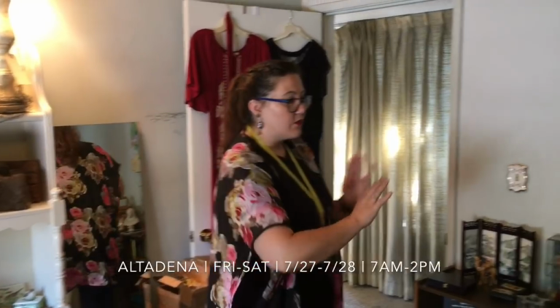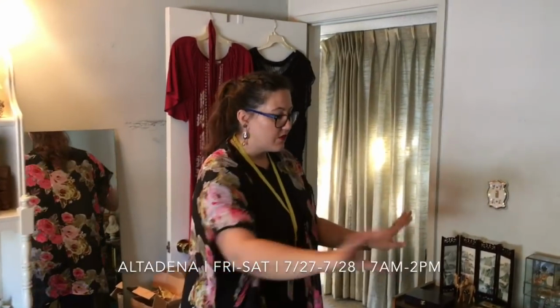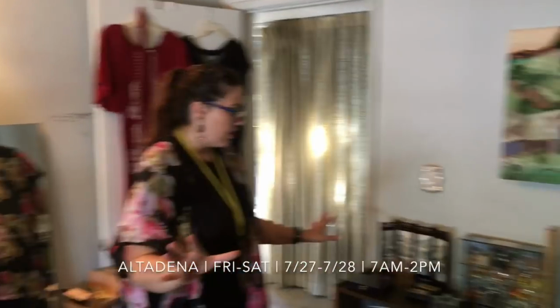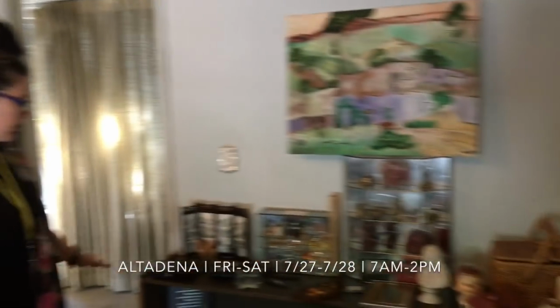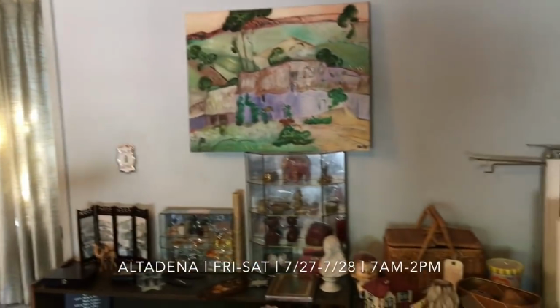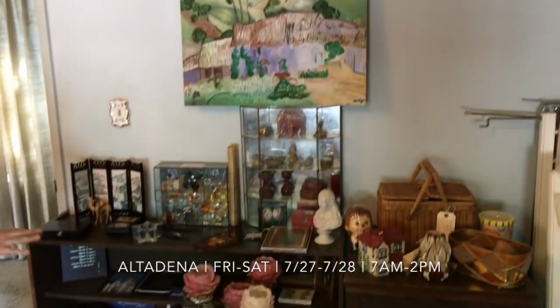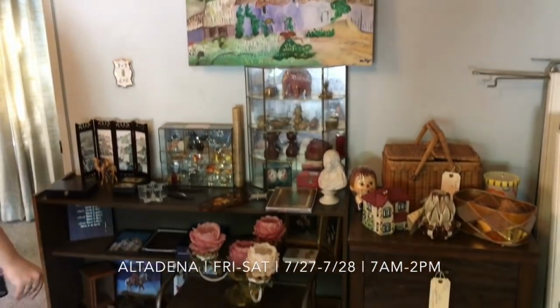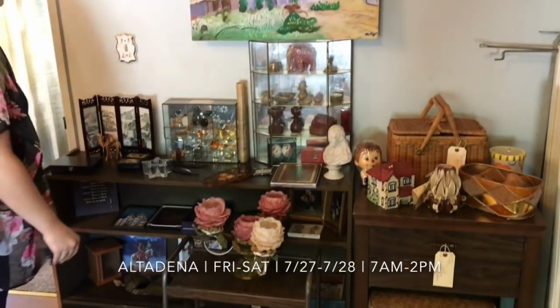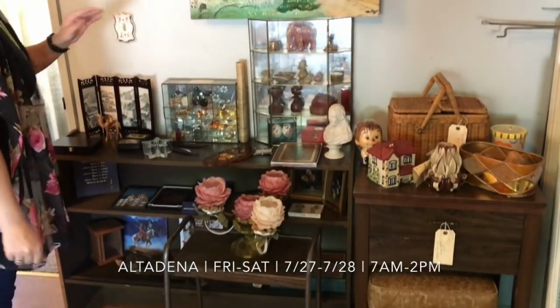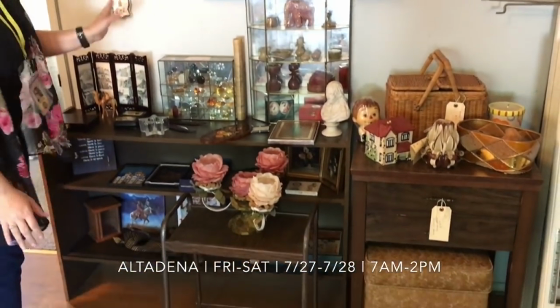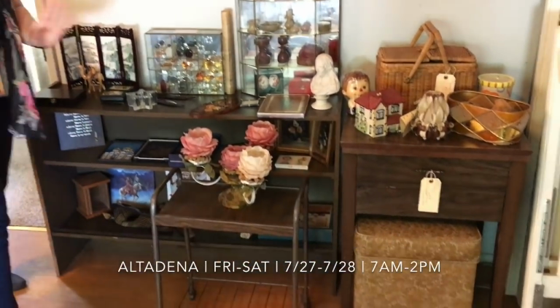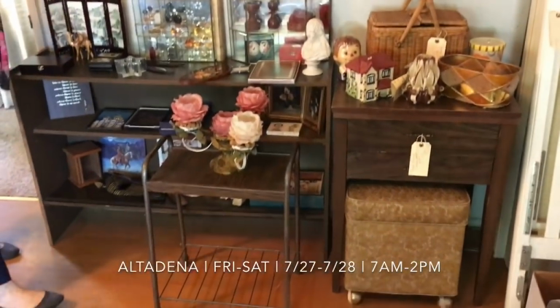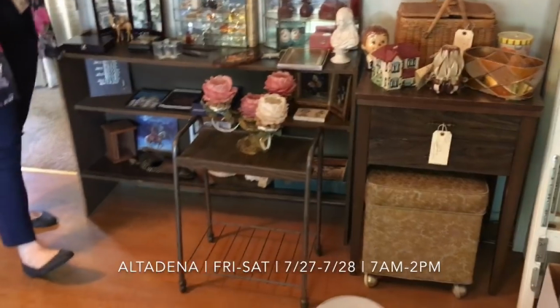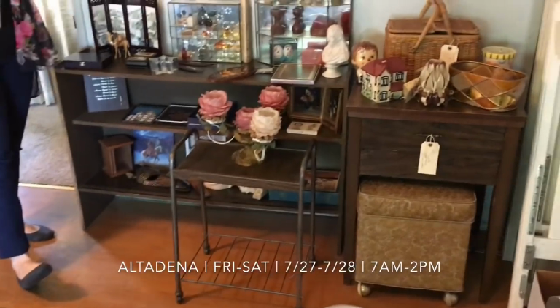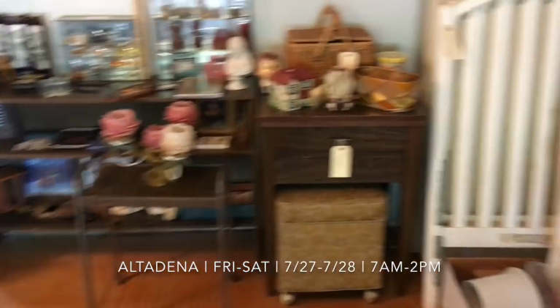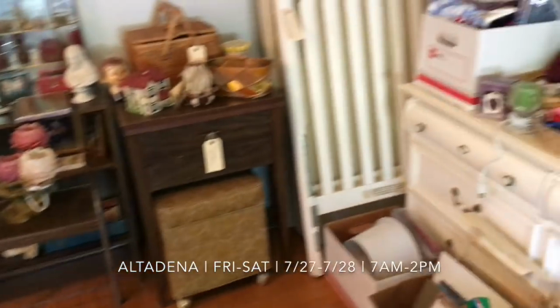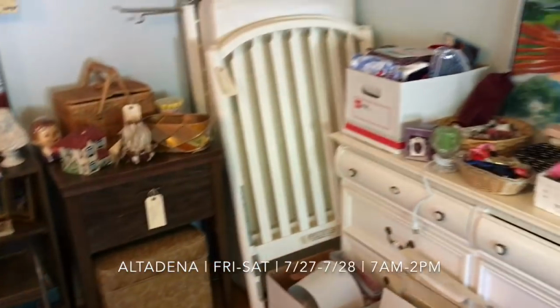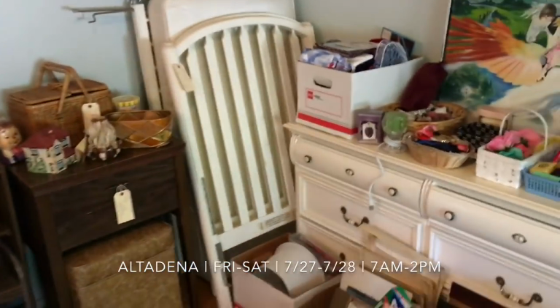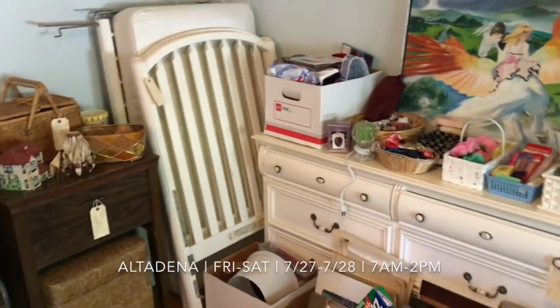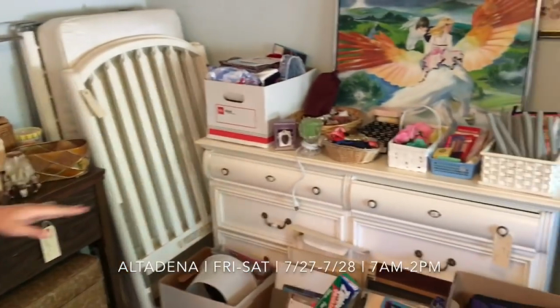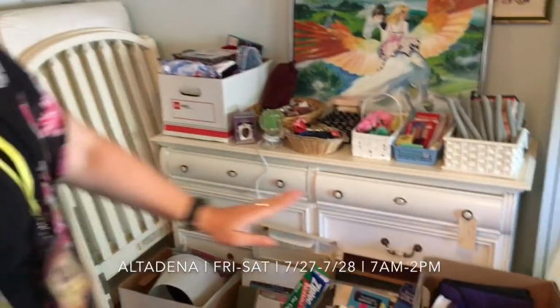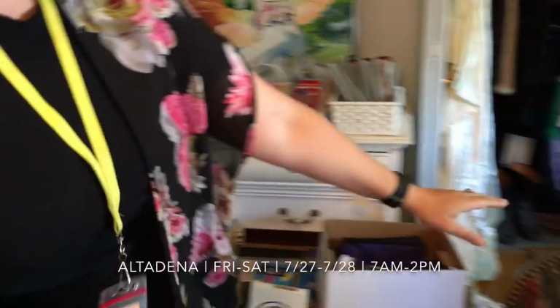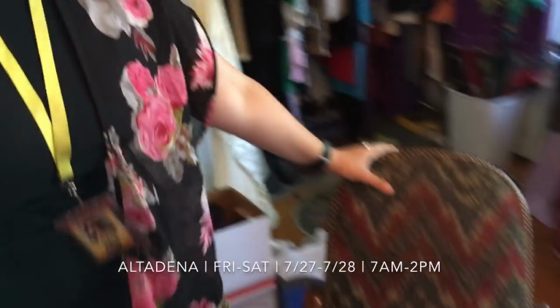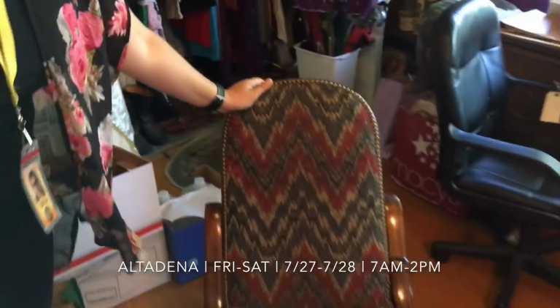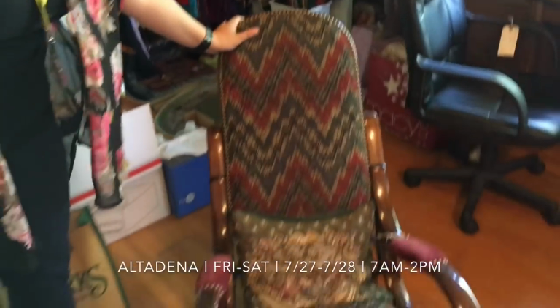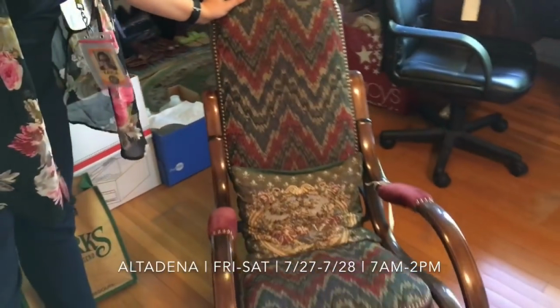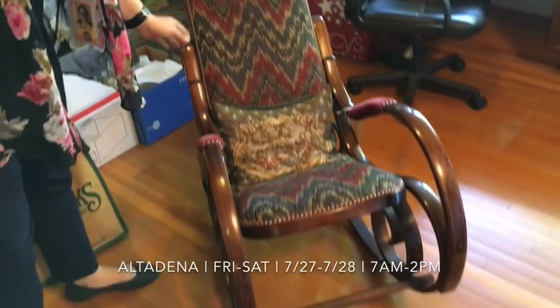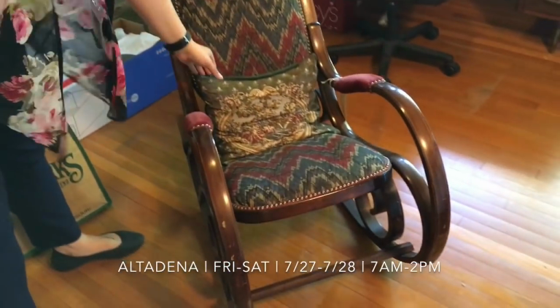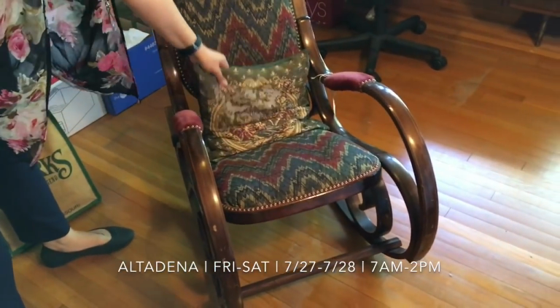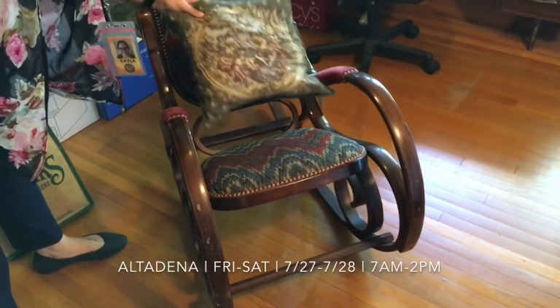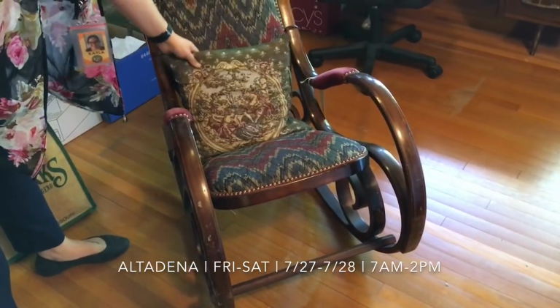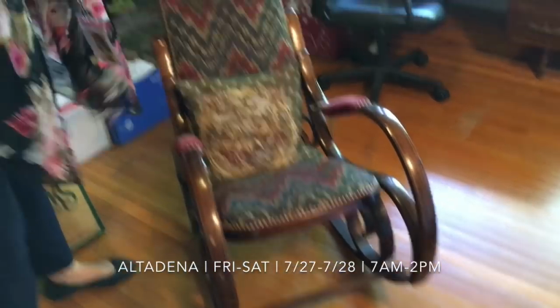We've also got some great furniture, lots of fun smalls, tons of perfume and fun fragrances. This rocking chair is really pretty. Rocking chairs always sell well — people love rocking chairs.